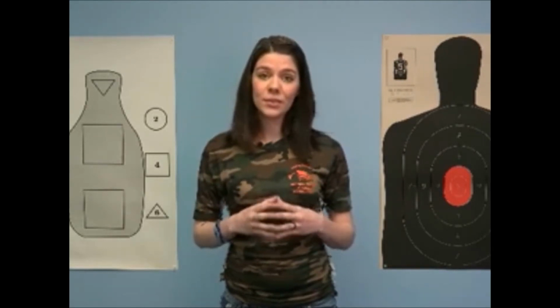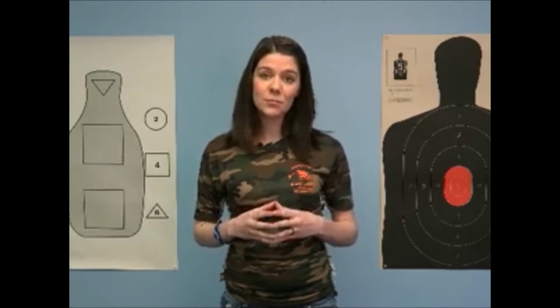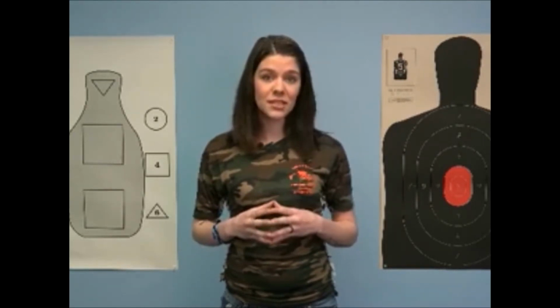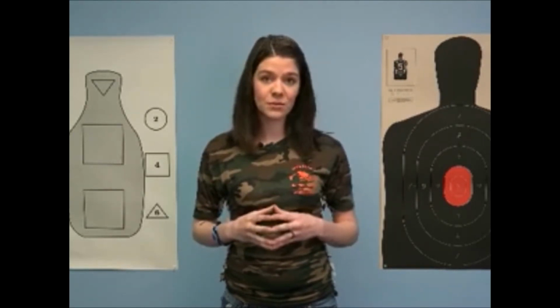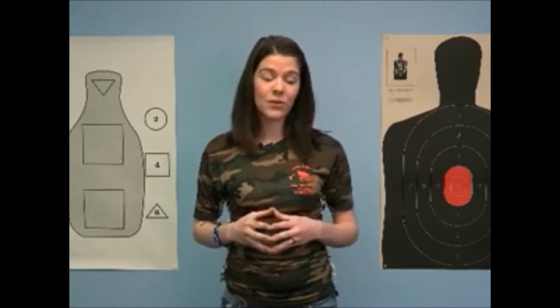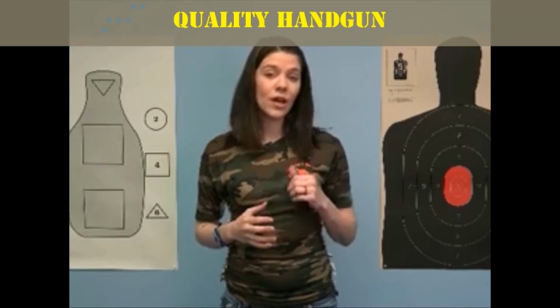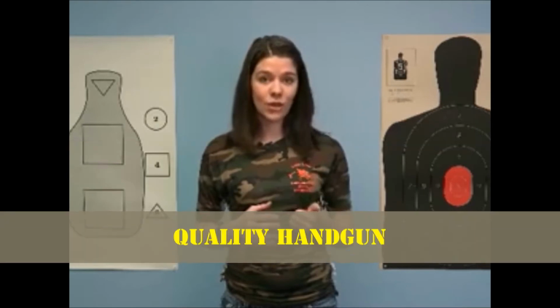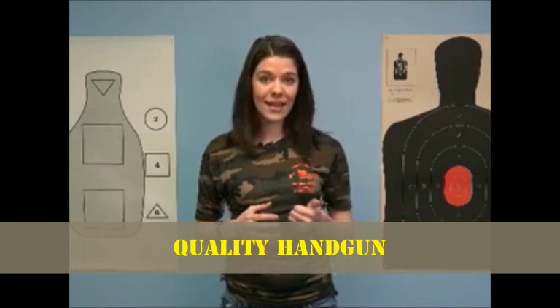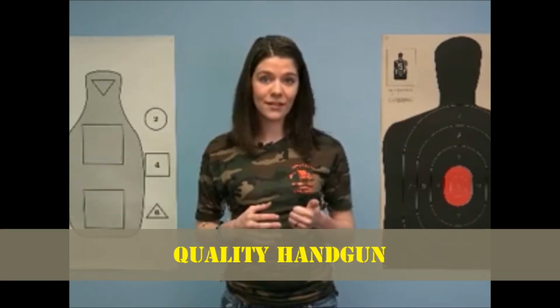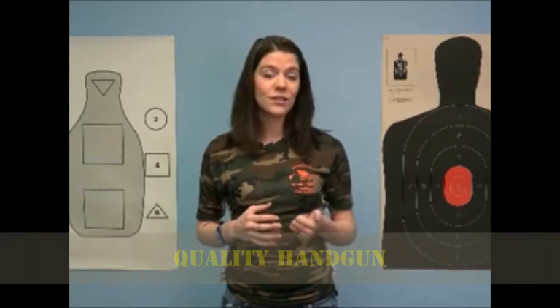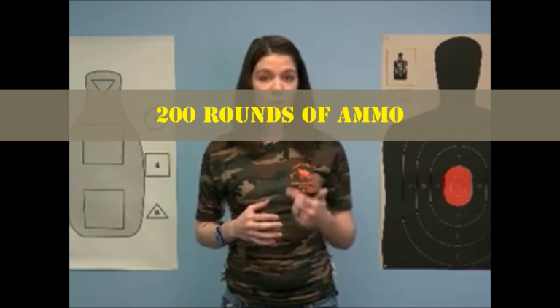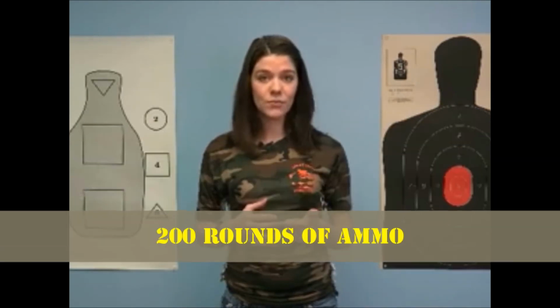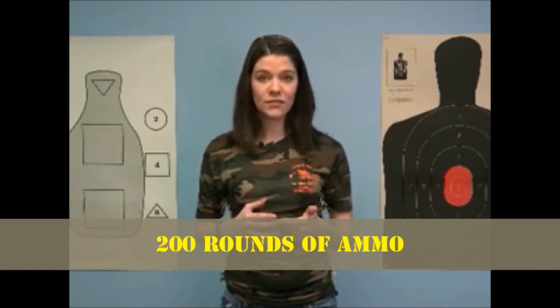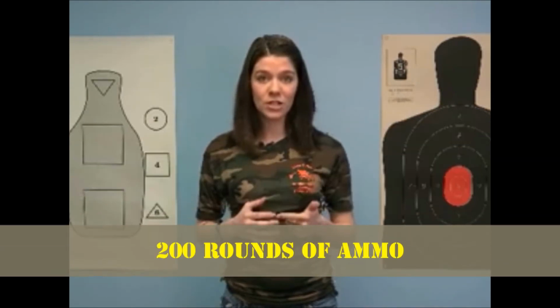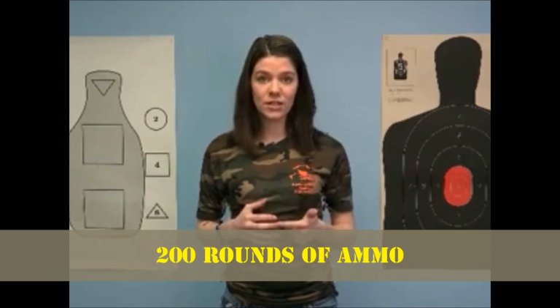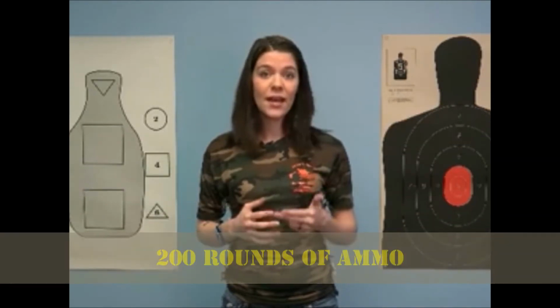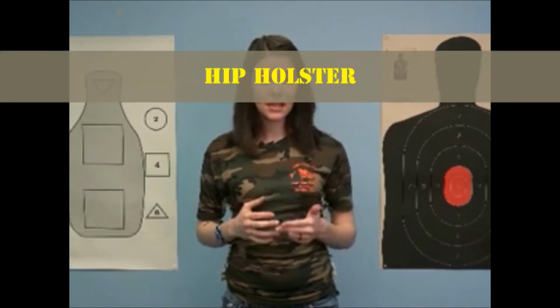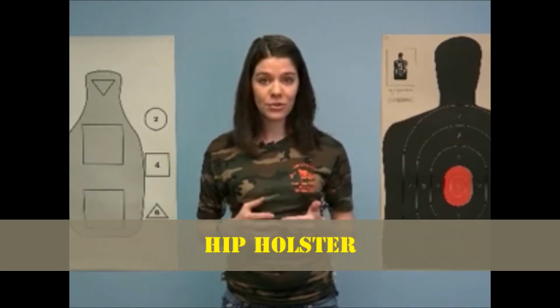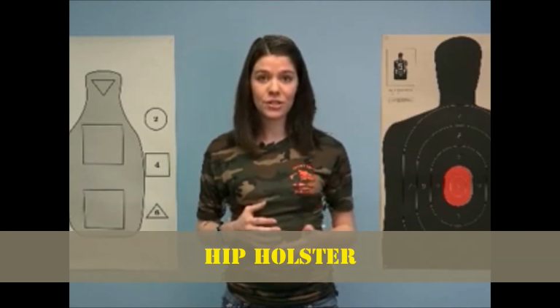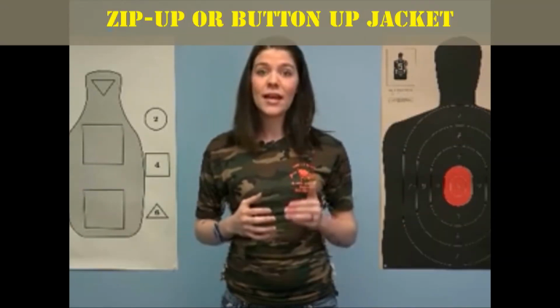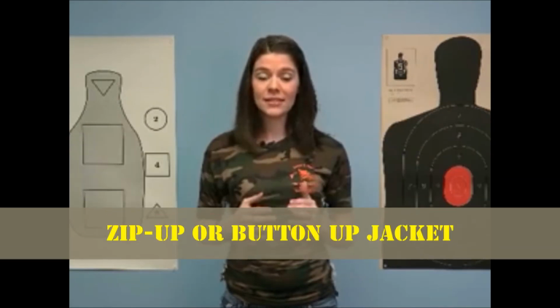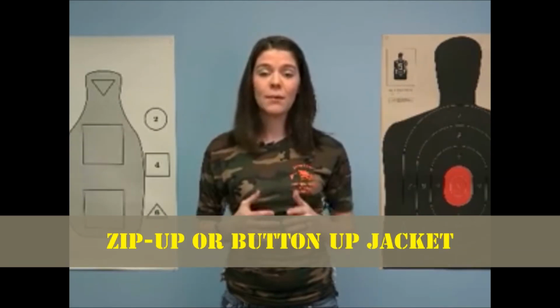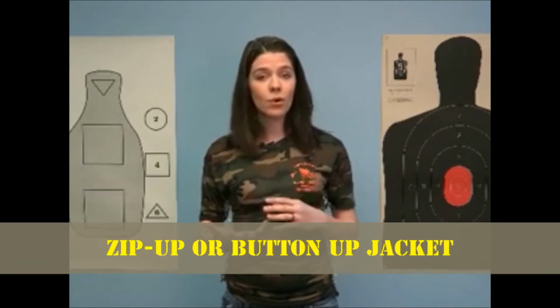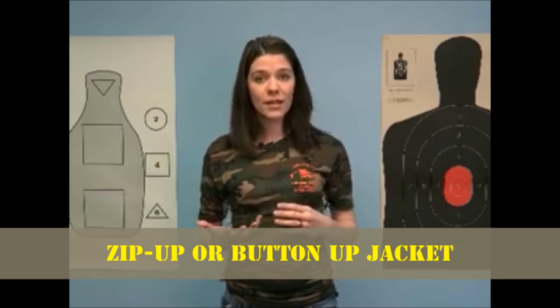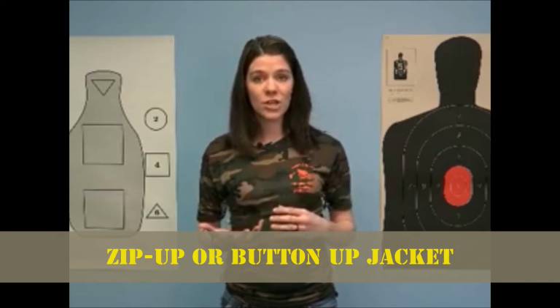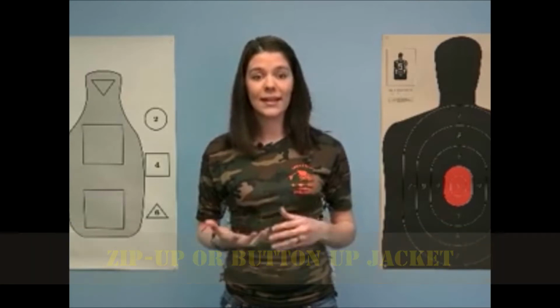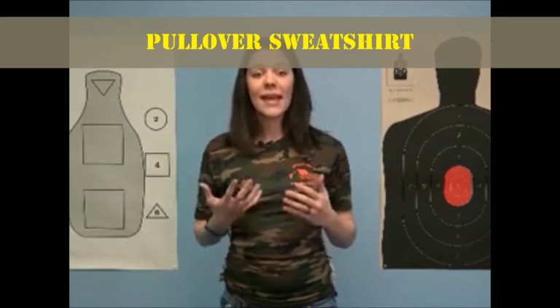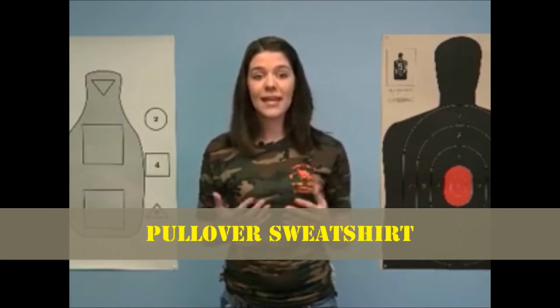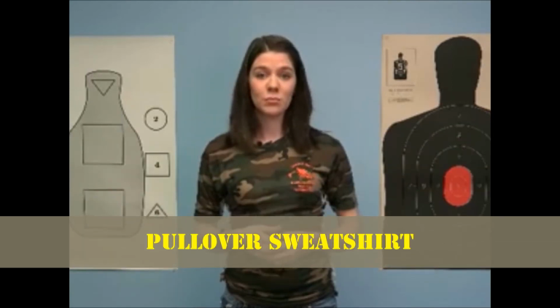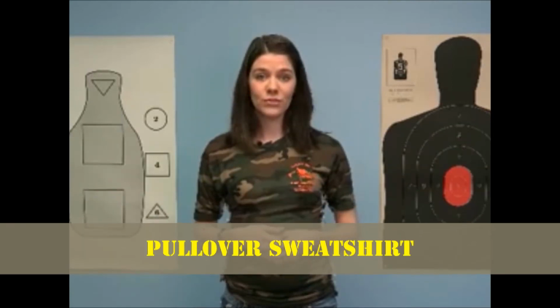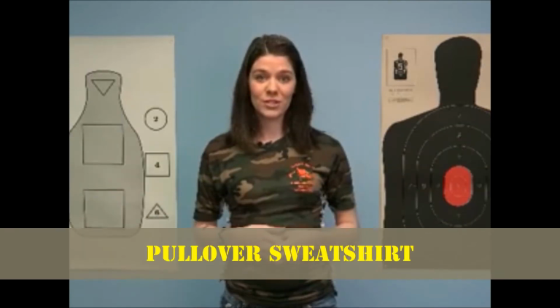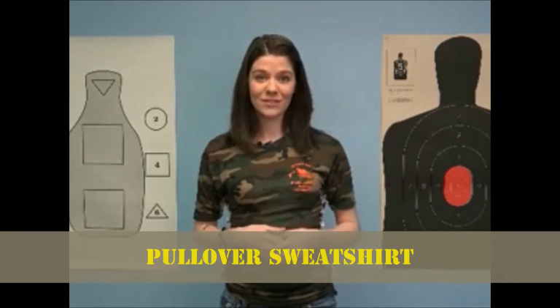You will need to bring to class with you a quality handgun, 200 rounds of ammunition, a hip holster, a zip-up or button-up jacket, and a pullover sweatshirt.